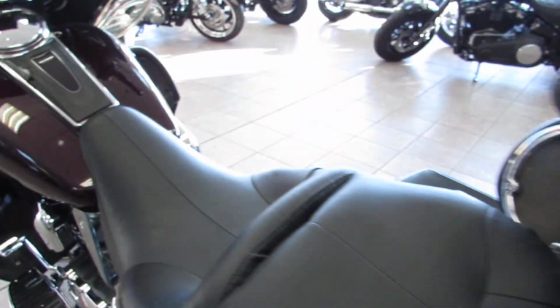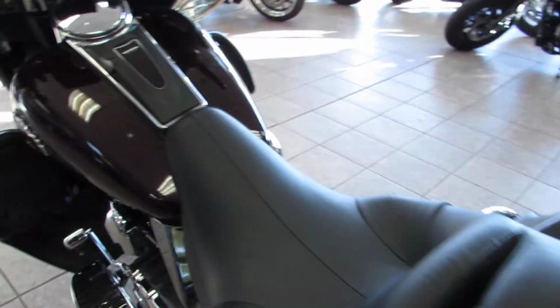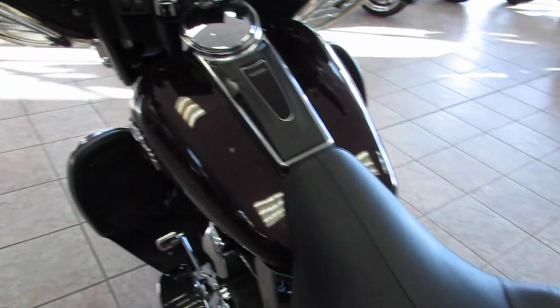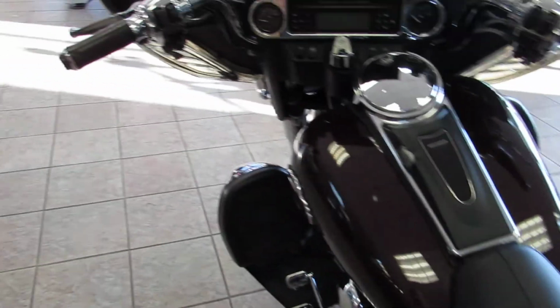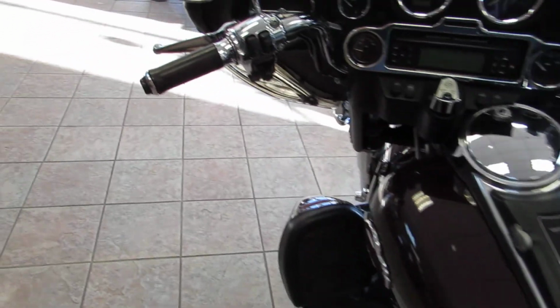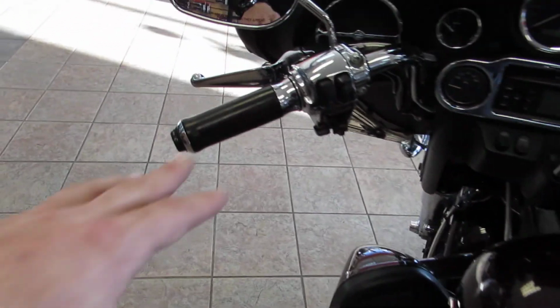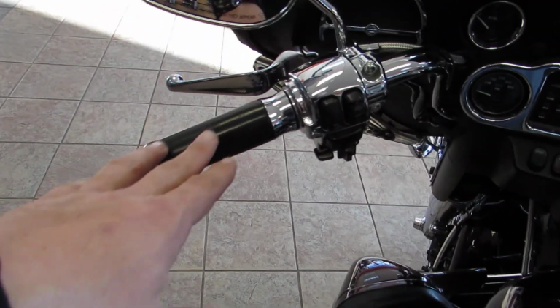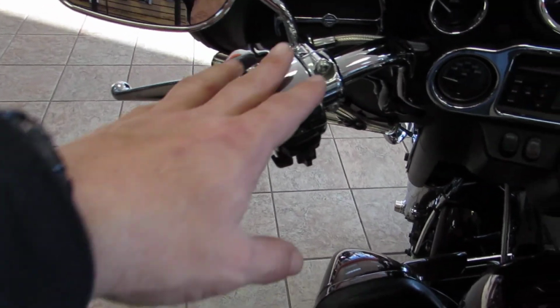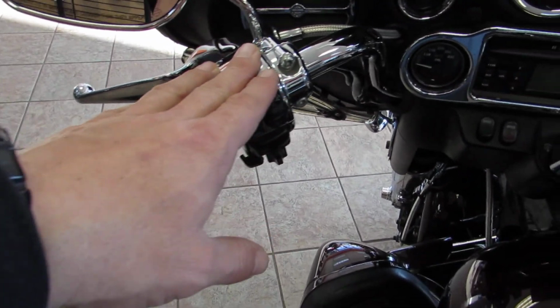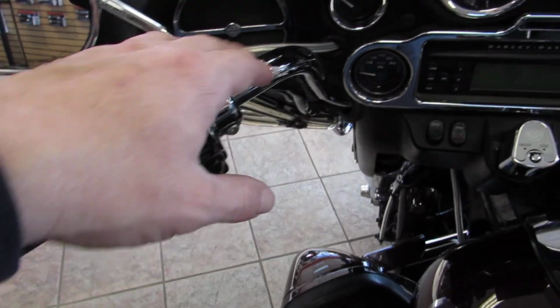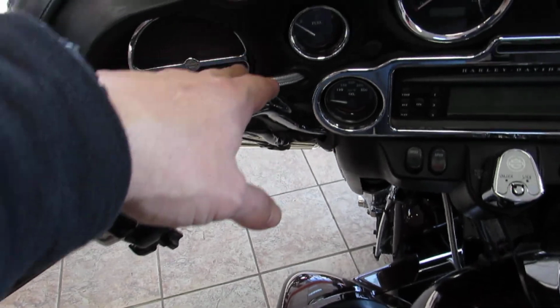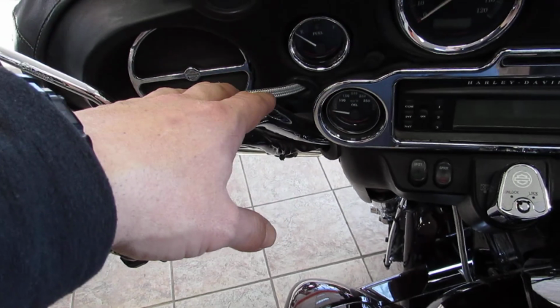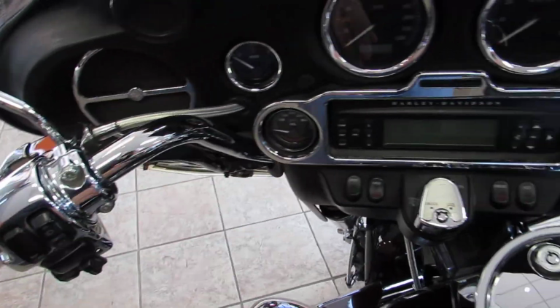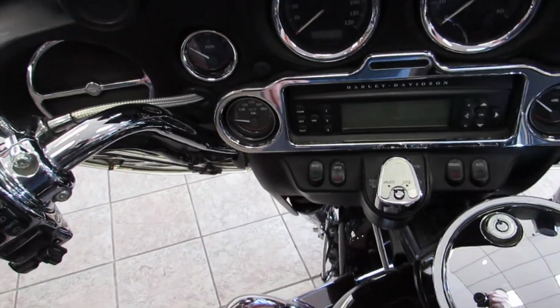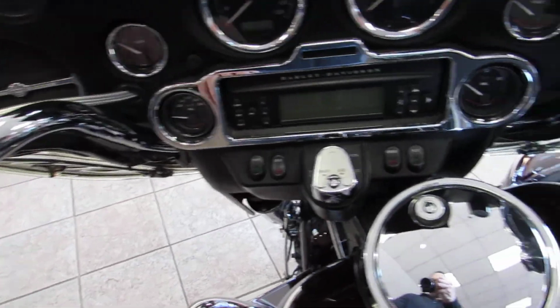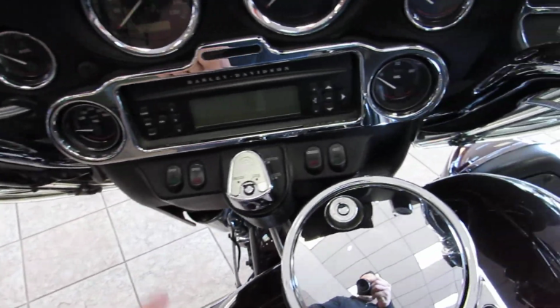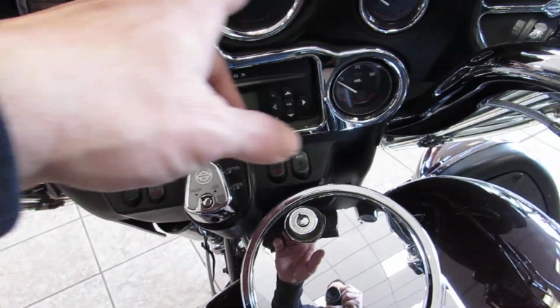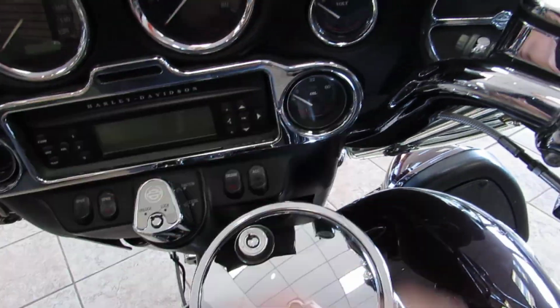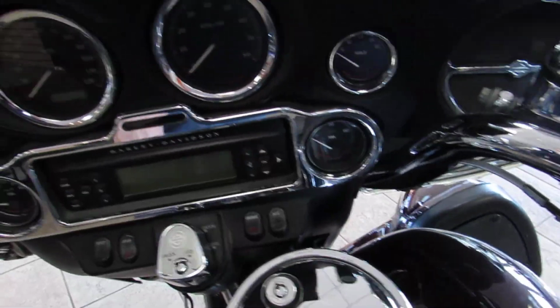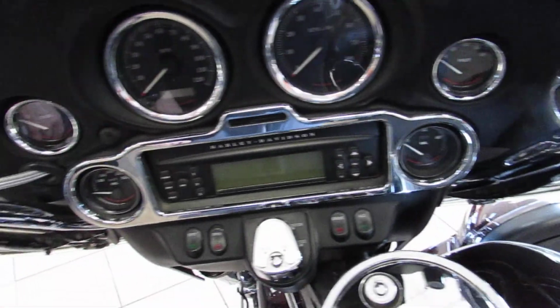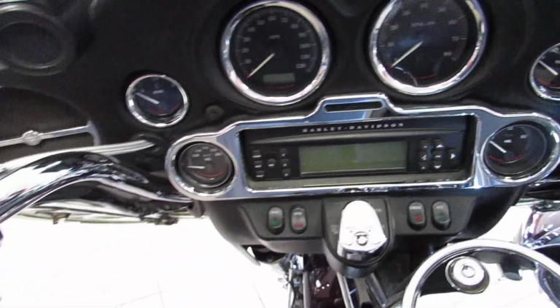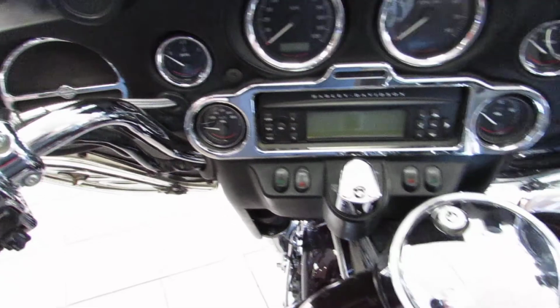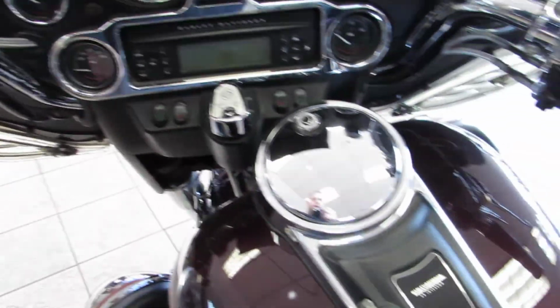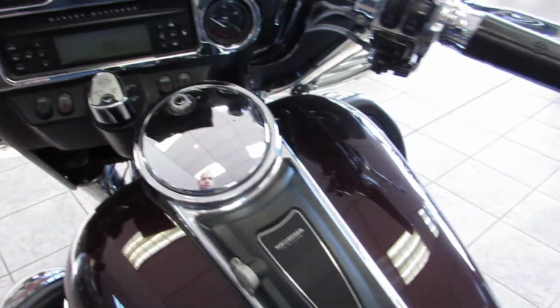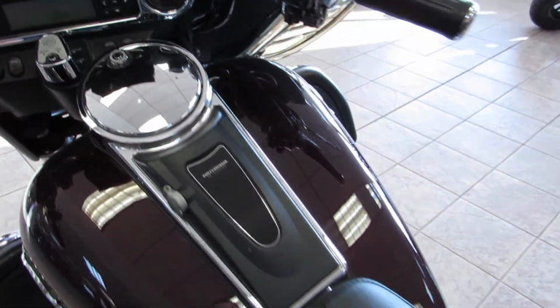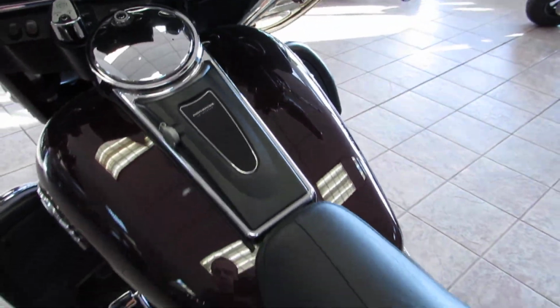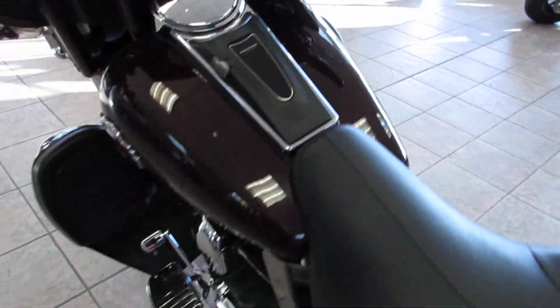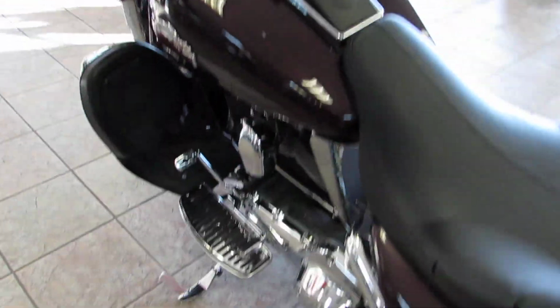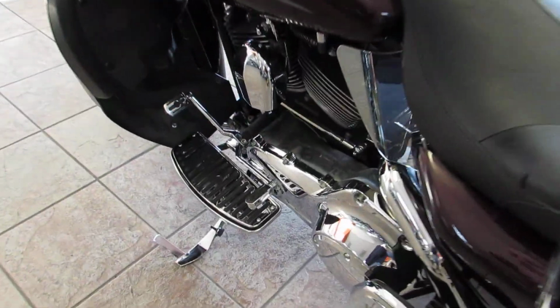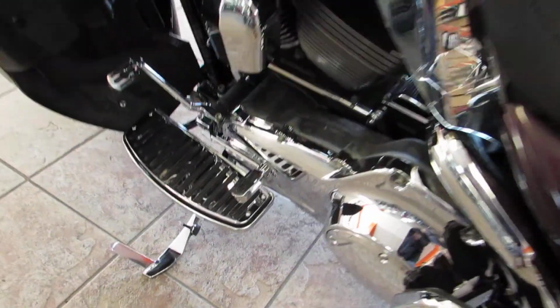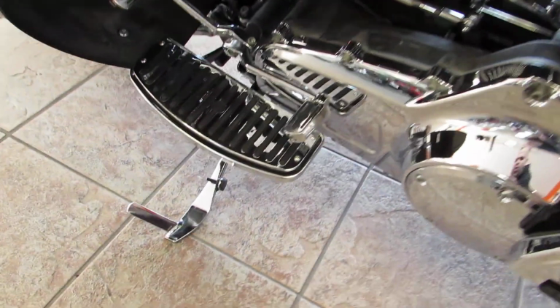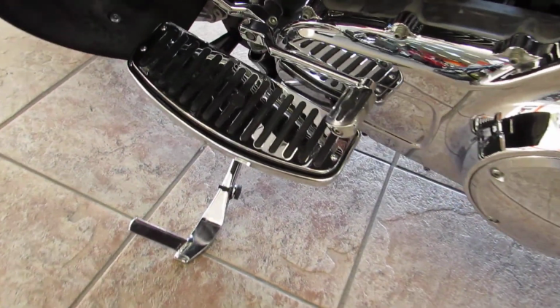Come around to the cockpit and you'll see heated grips, chrome switch housings, steel braided lines, all the chrome trim rings around the speedometer, tachometer and other gauges, and upgraded floorboards as well.